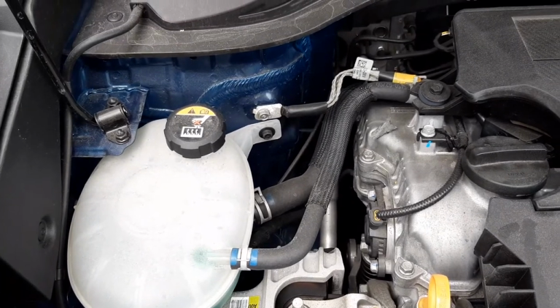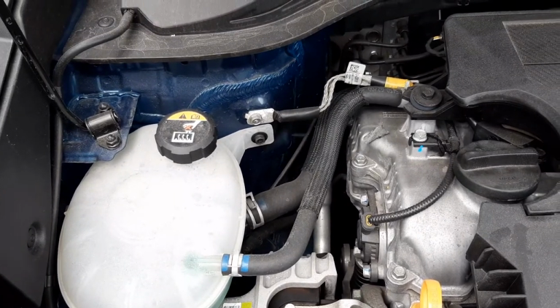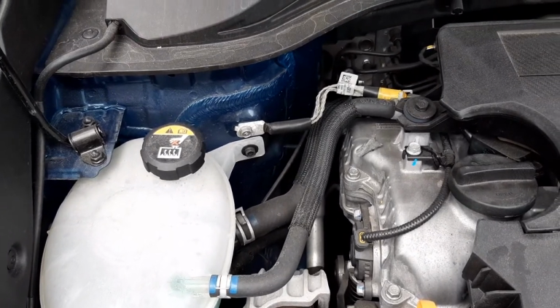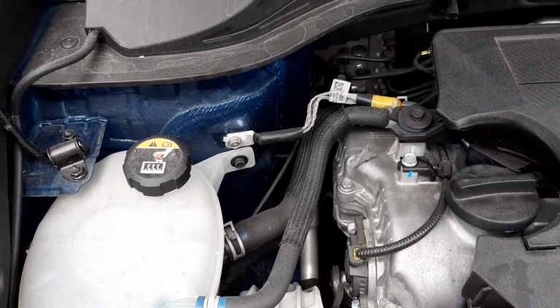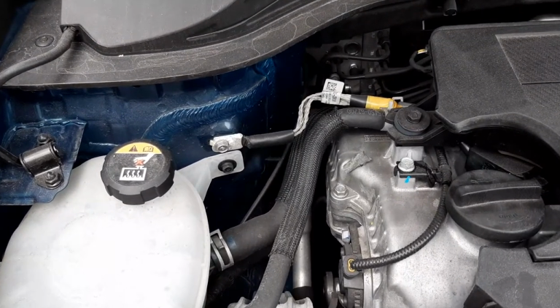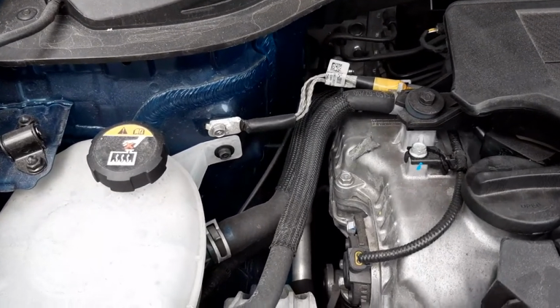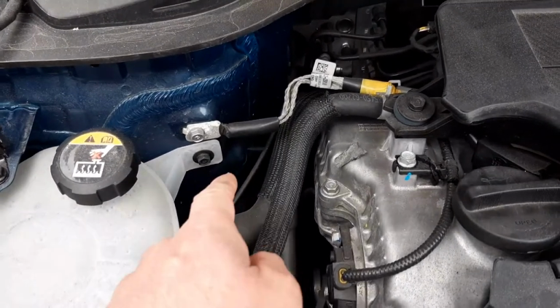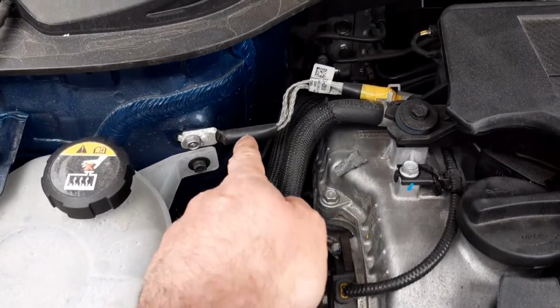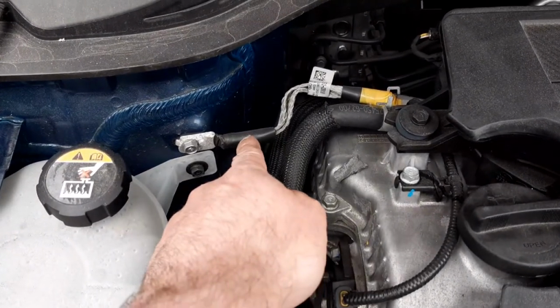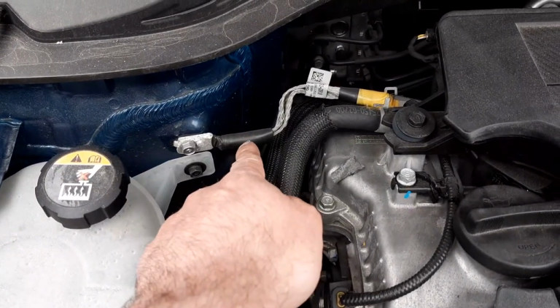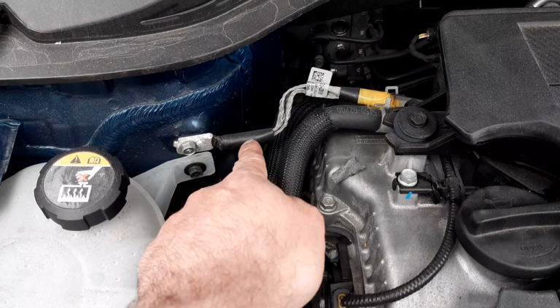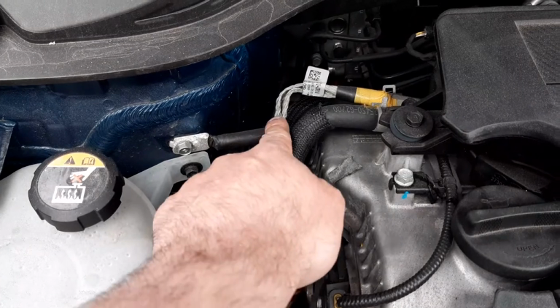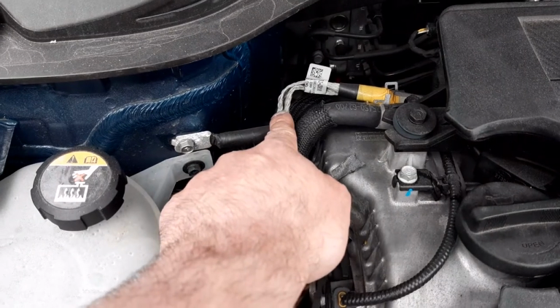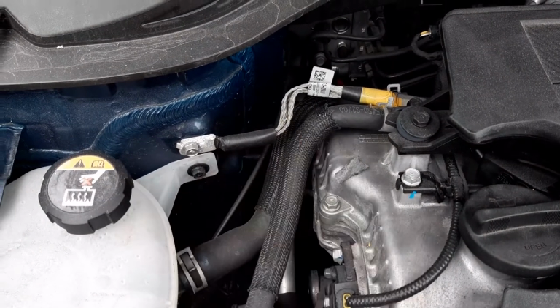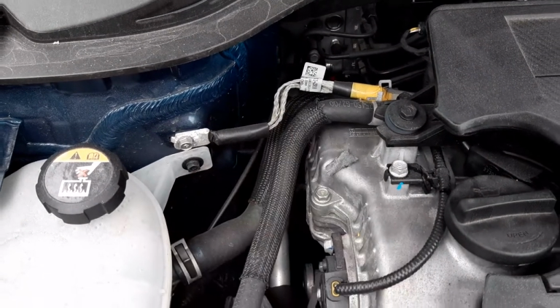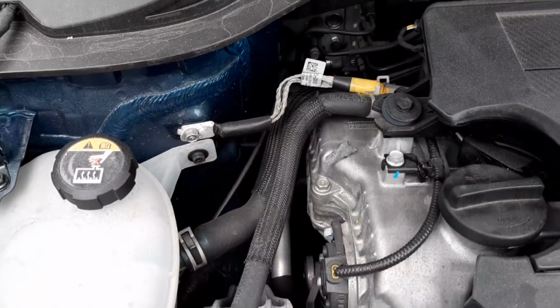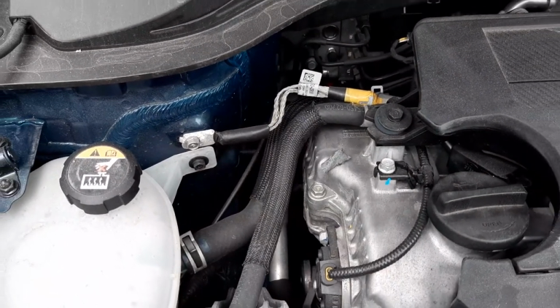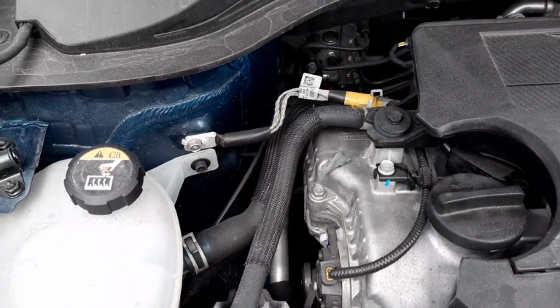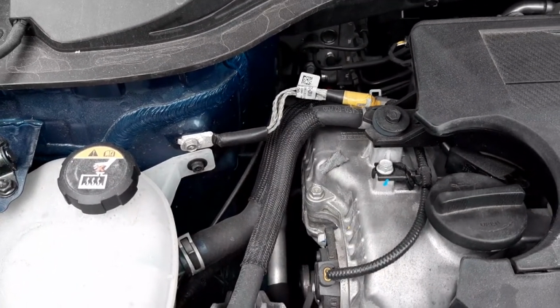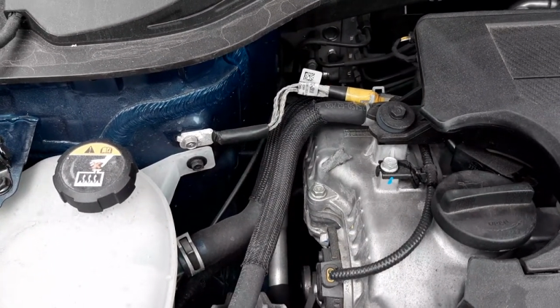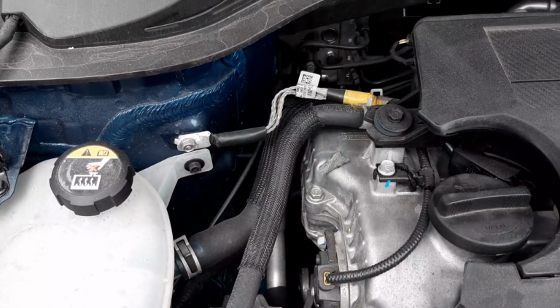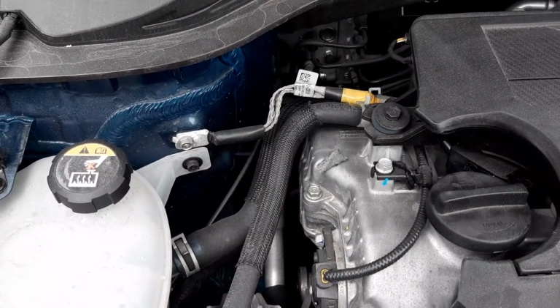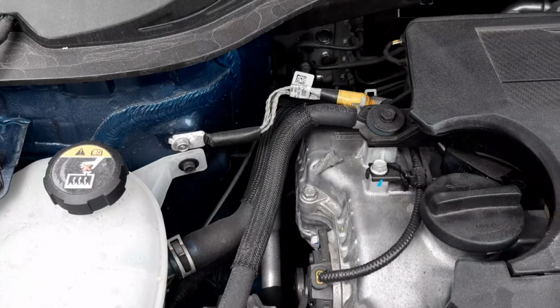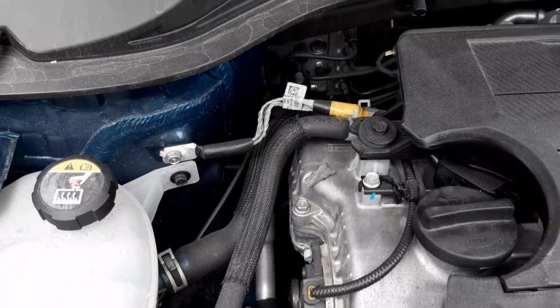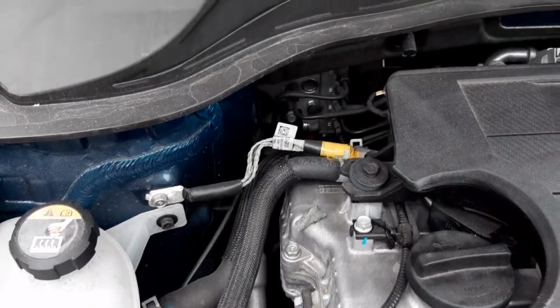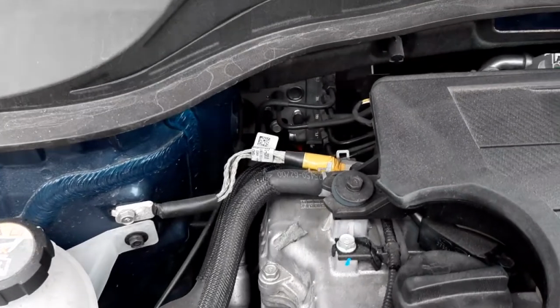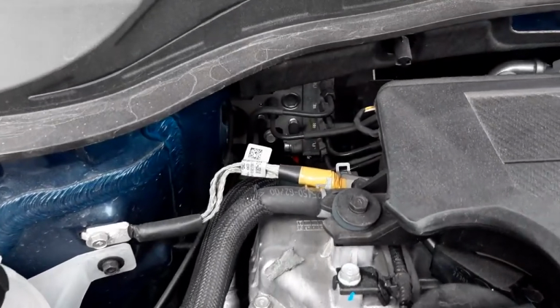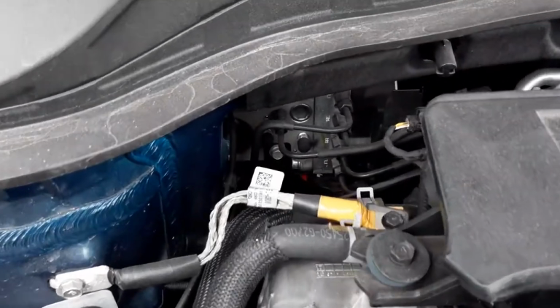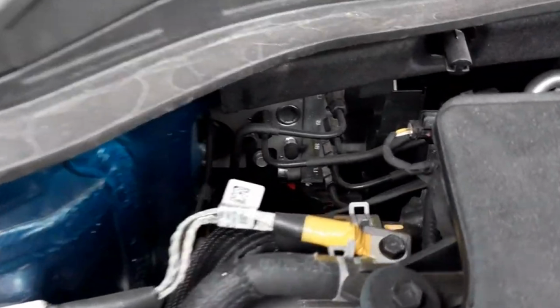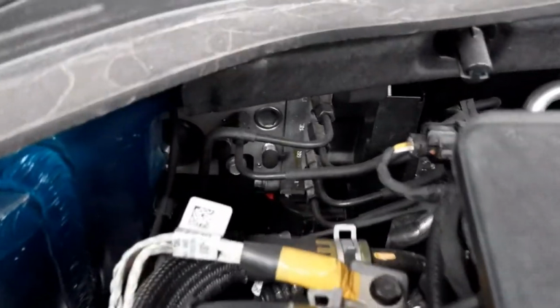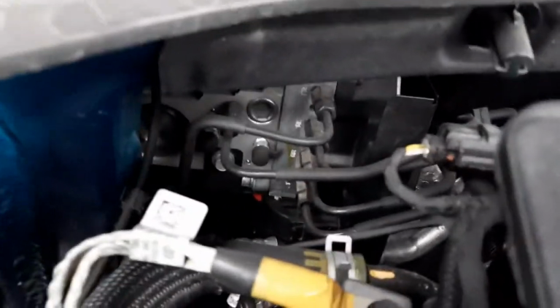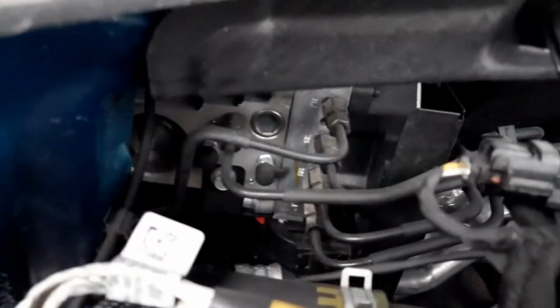Moving rearwards, you have one of your chassis ground cables. Virtually any car uses its chassis as a ground for the electrical system, and the reason why they do that is to minimise wiring.